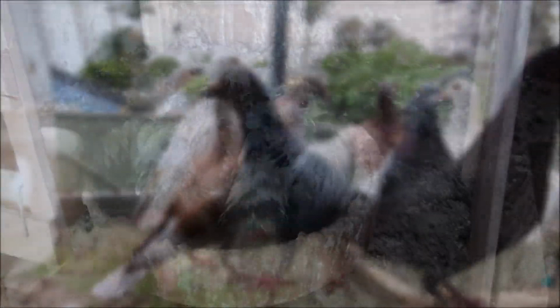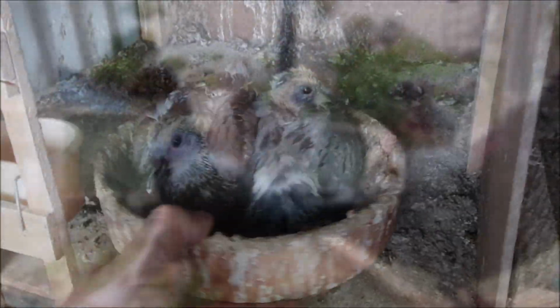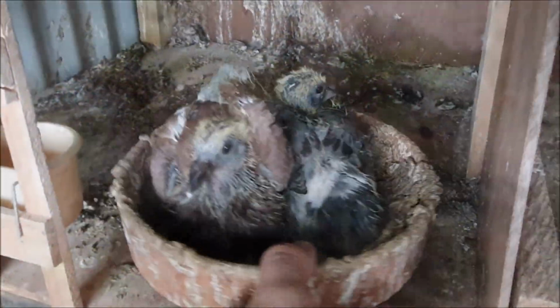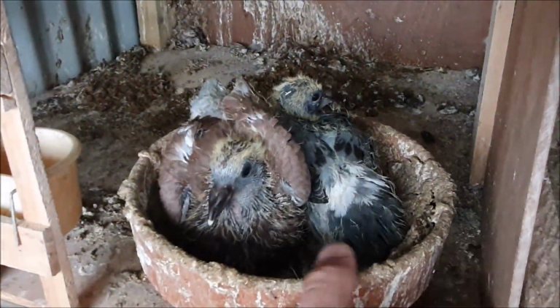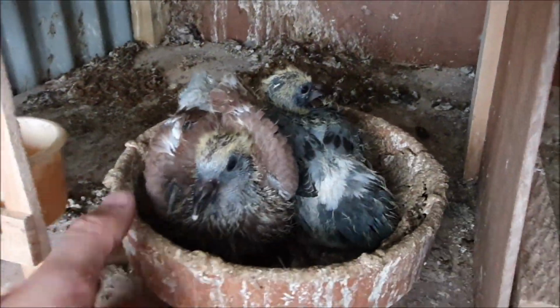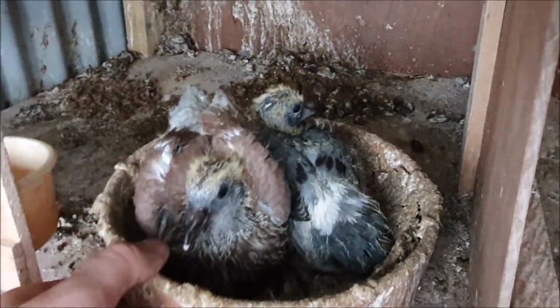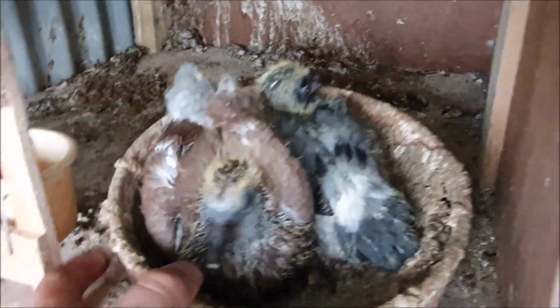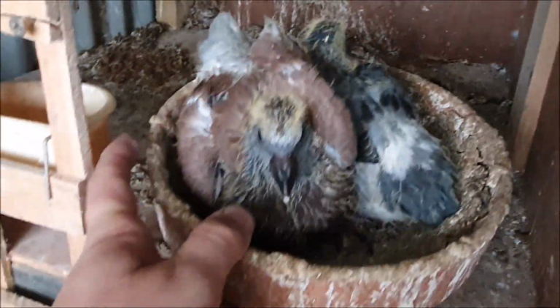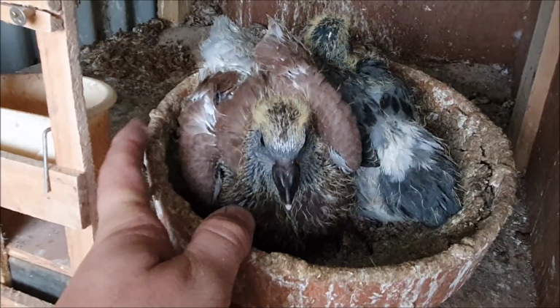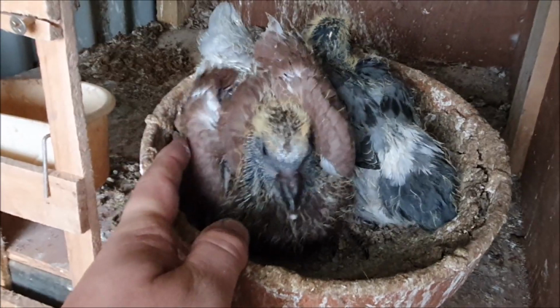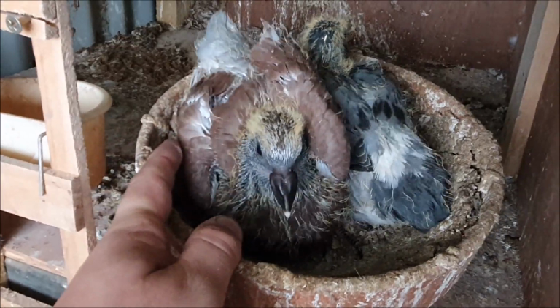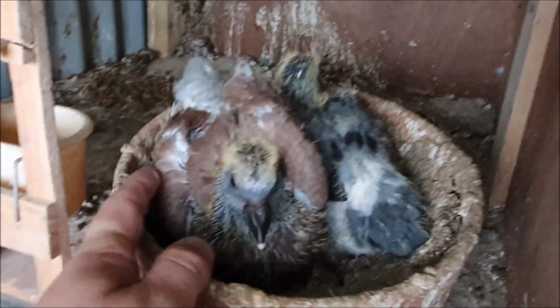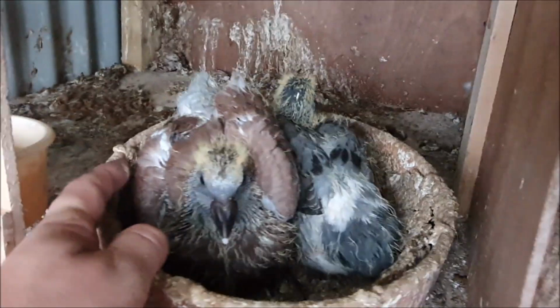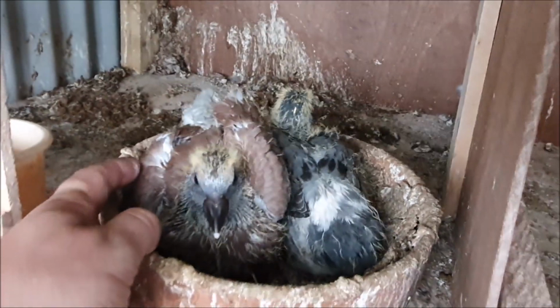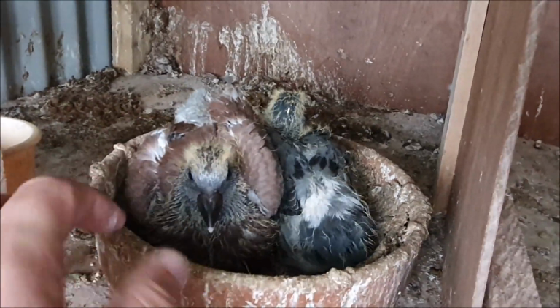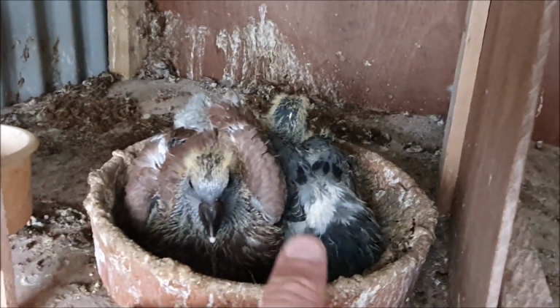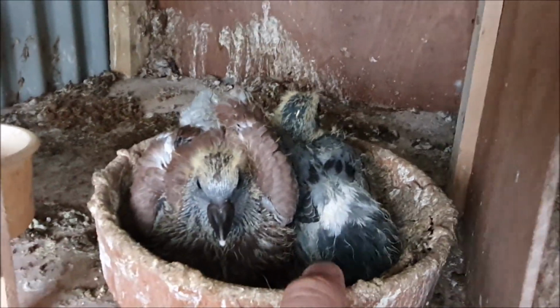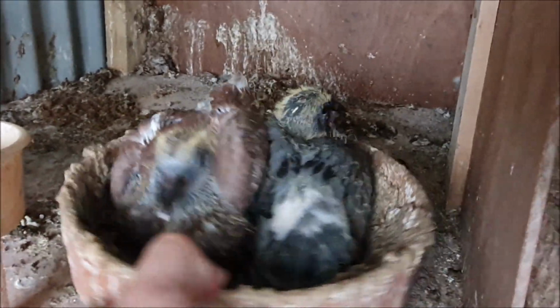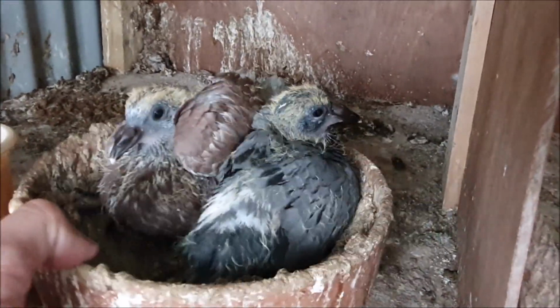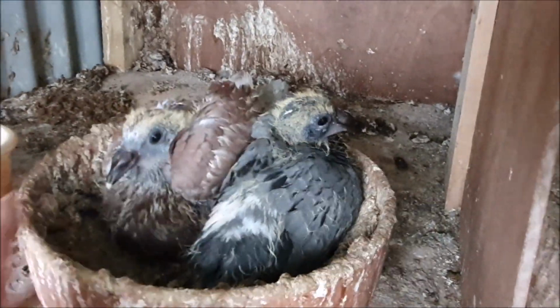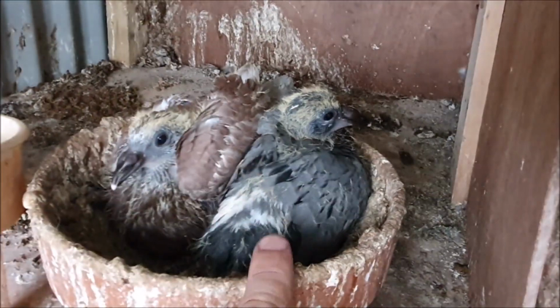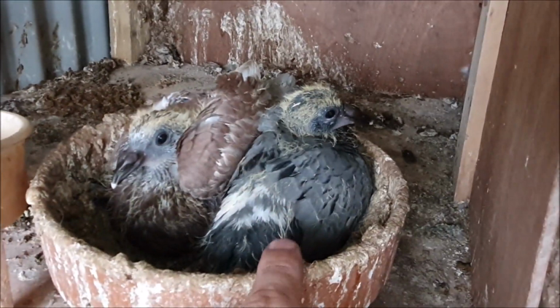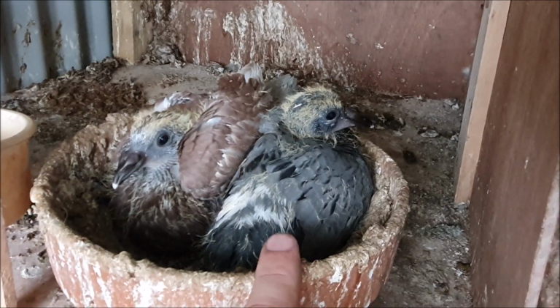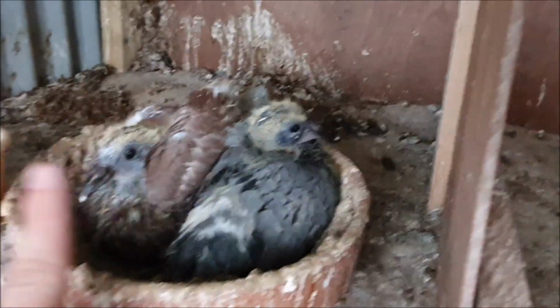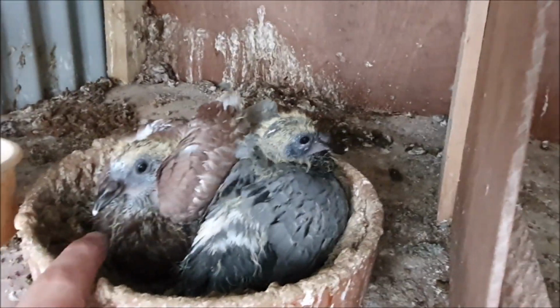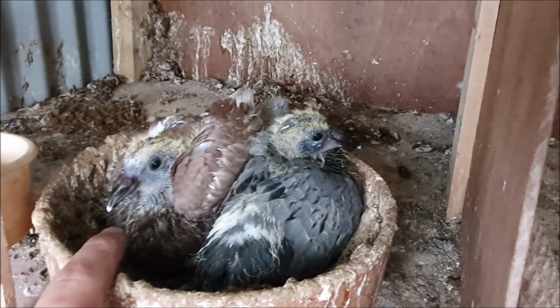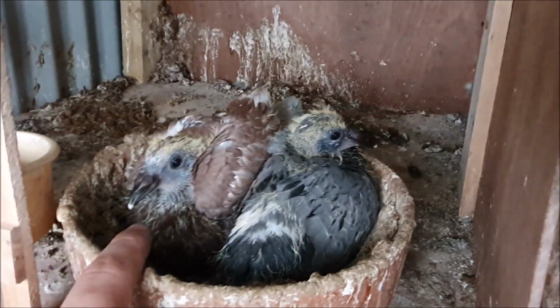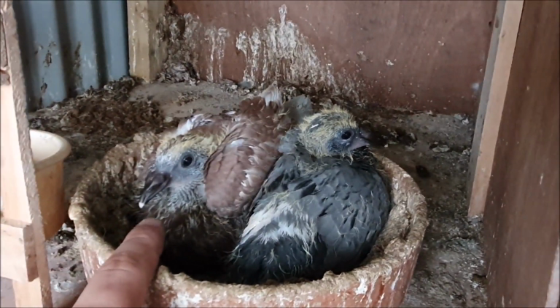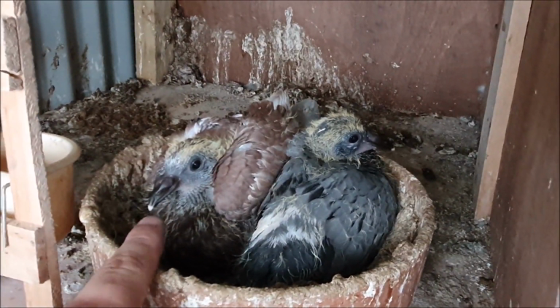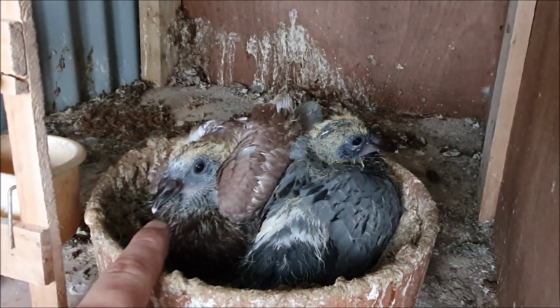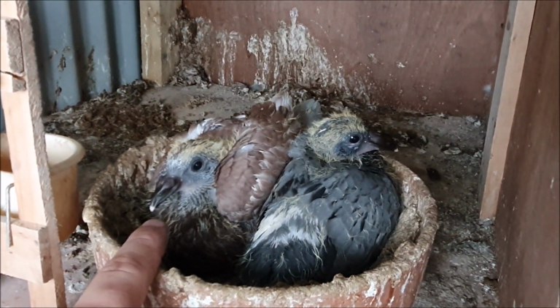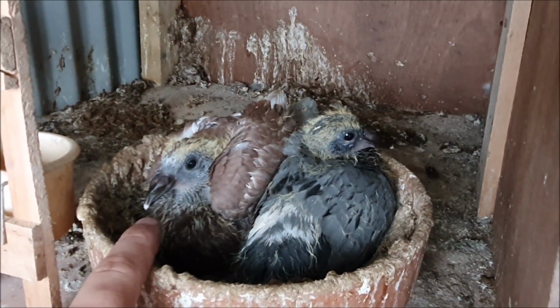Whilst we're in with the breeders we should have a look at the babies. This is a nice dark red checker and the blue checker nest mate. This one will definitely be a hen. This one could be a hen or a cock — I'm thinking it's probably a cock though.